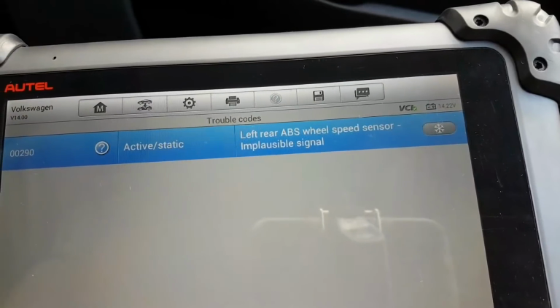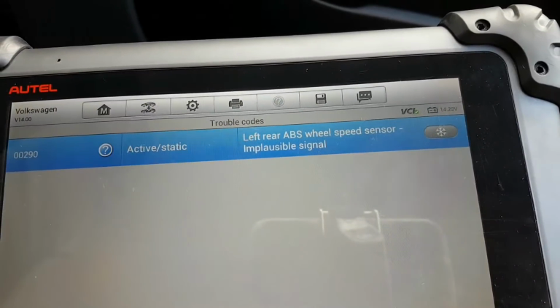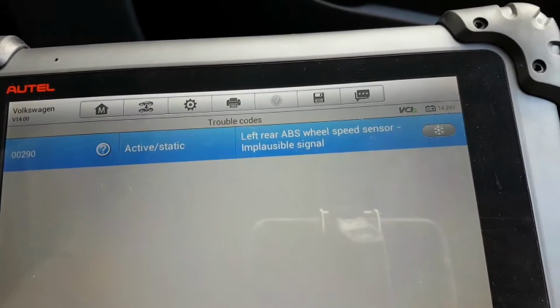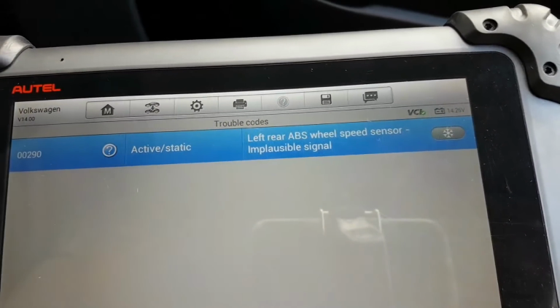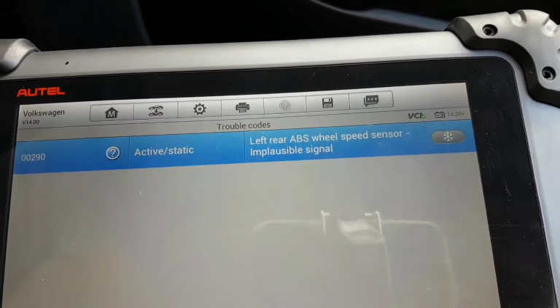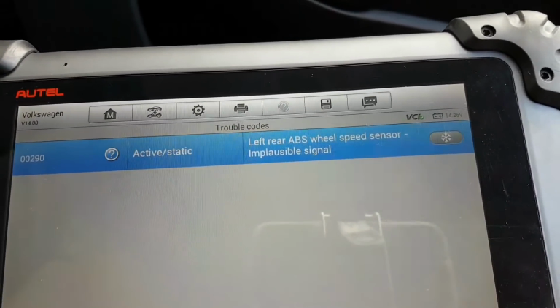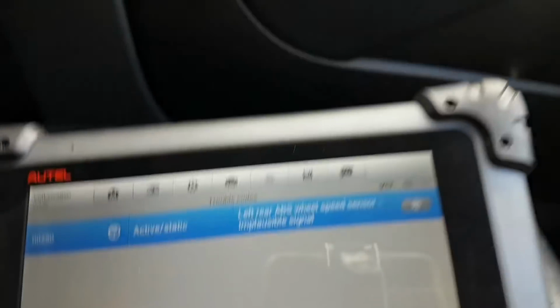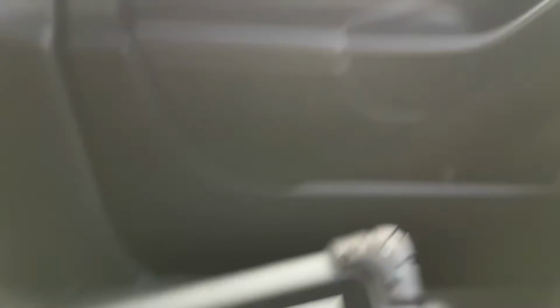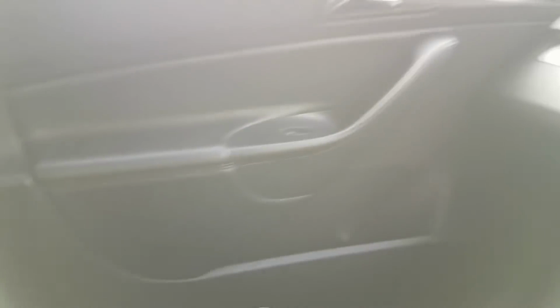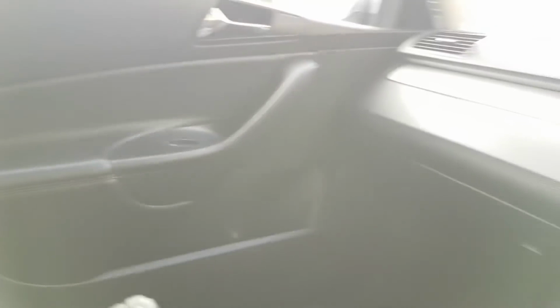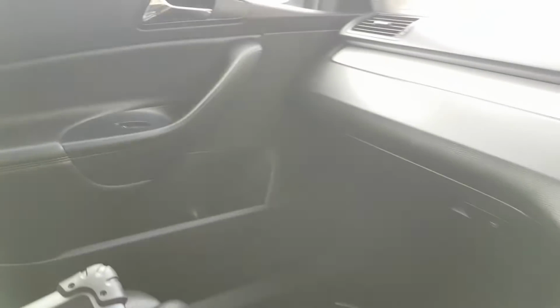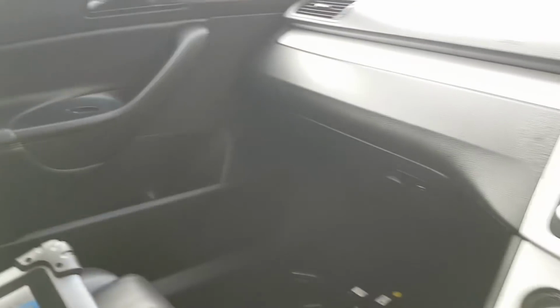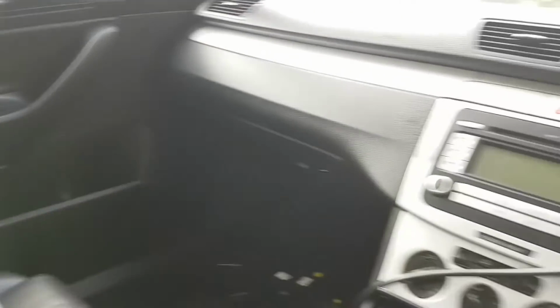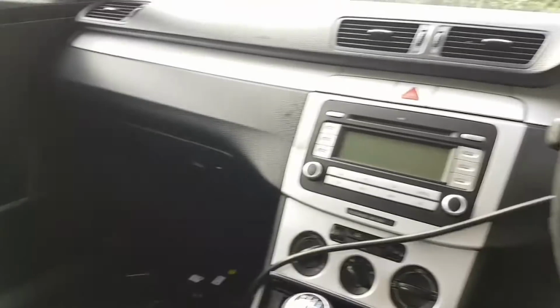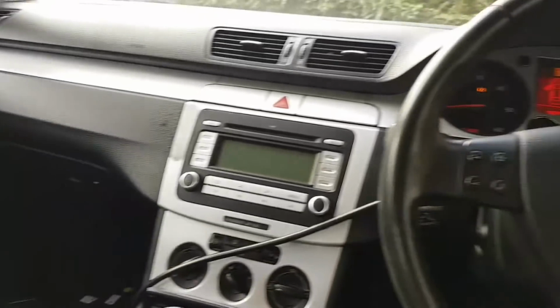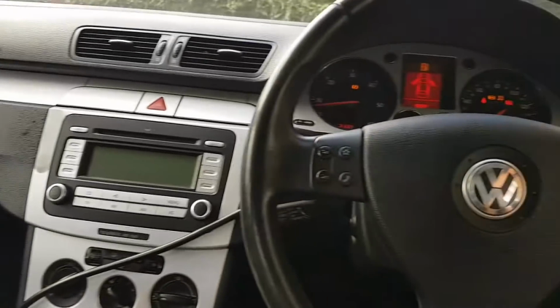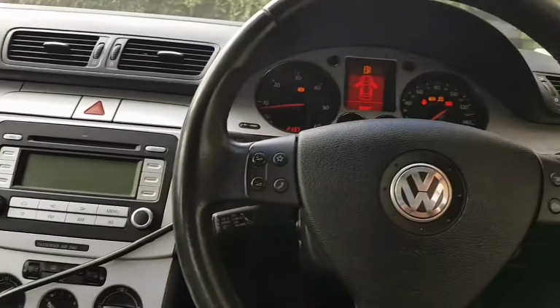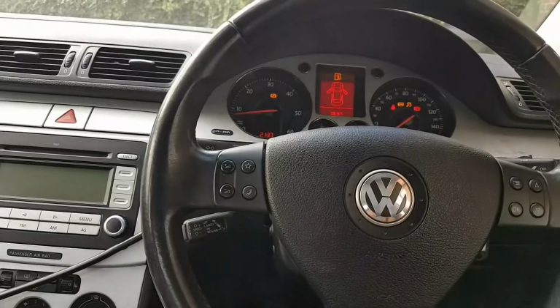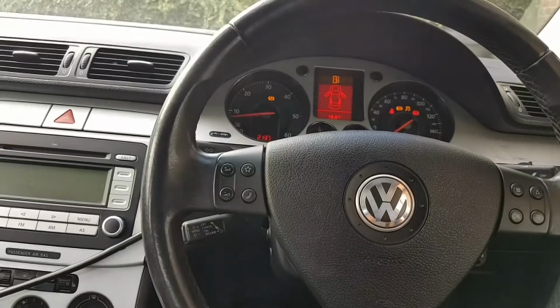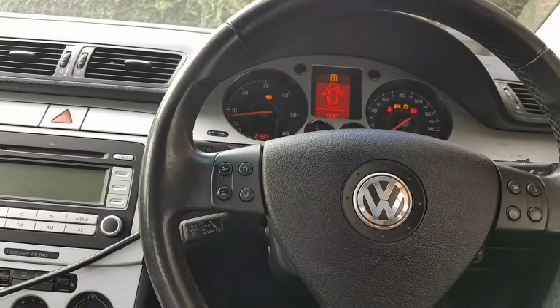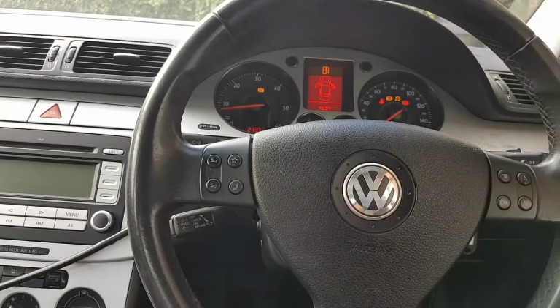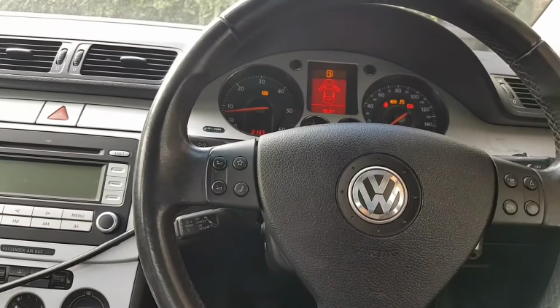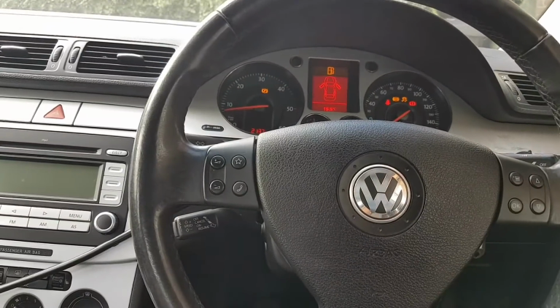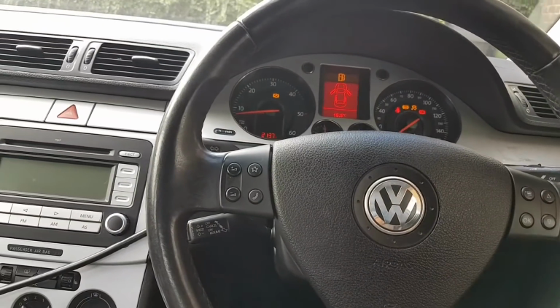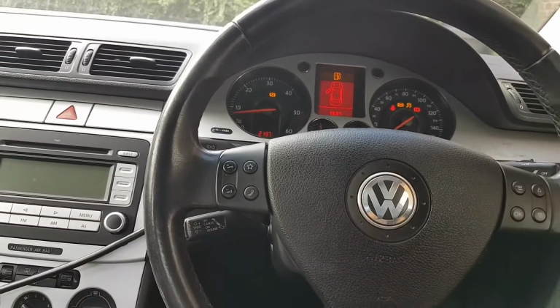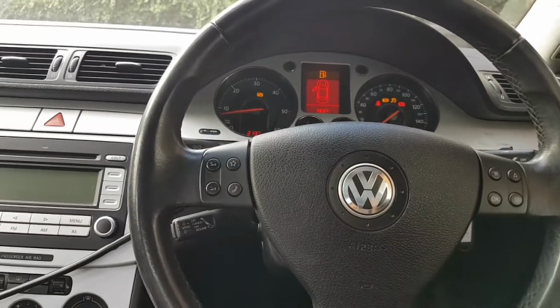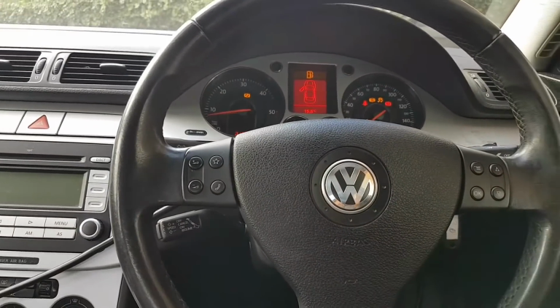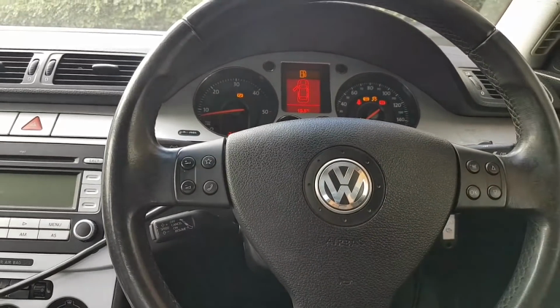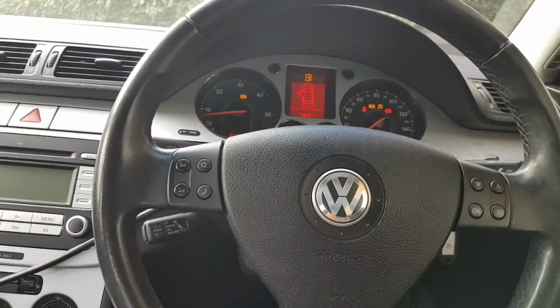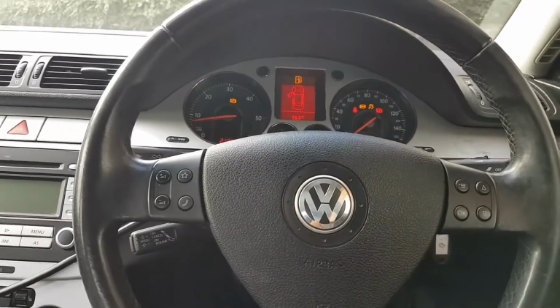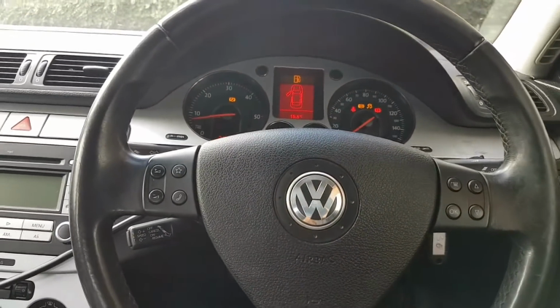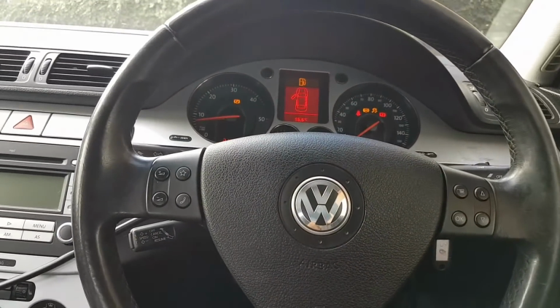The code on my ABS is code 00290 — left rear ABS wheel speed sensor, implausible signal.